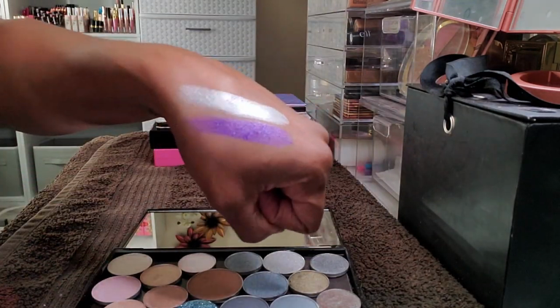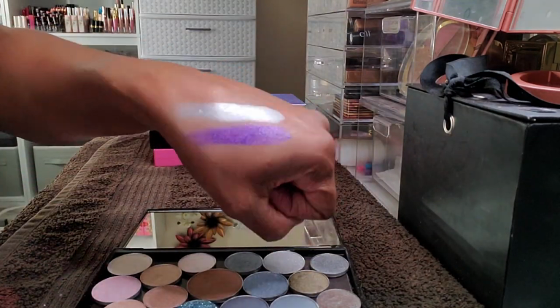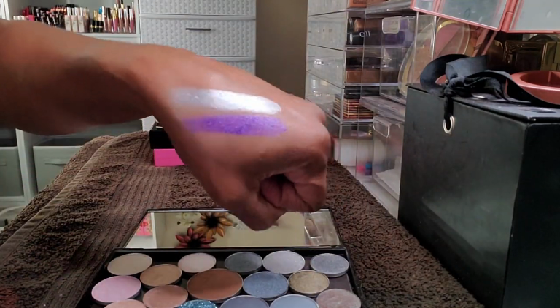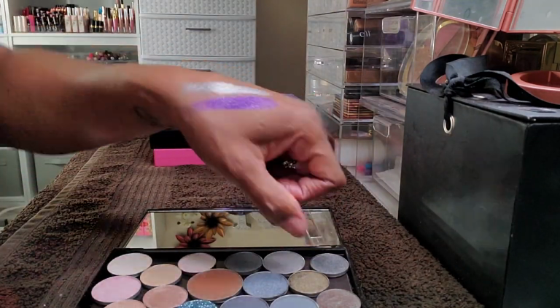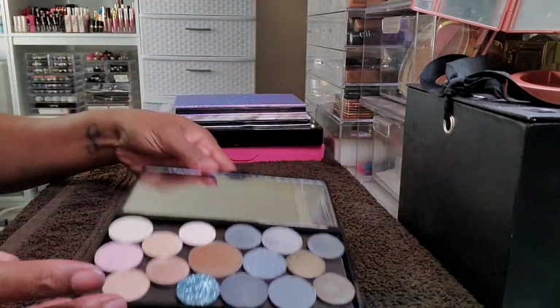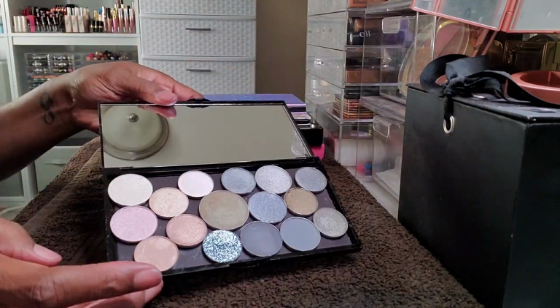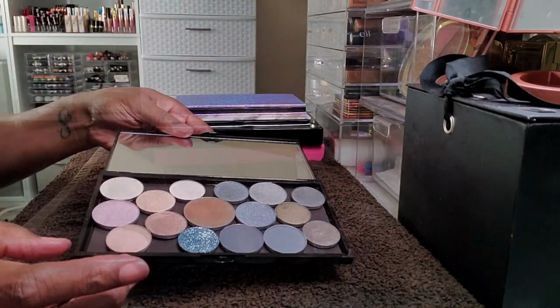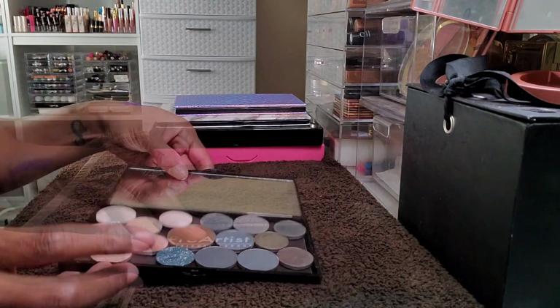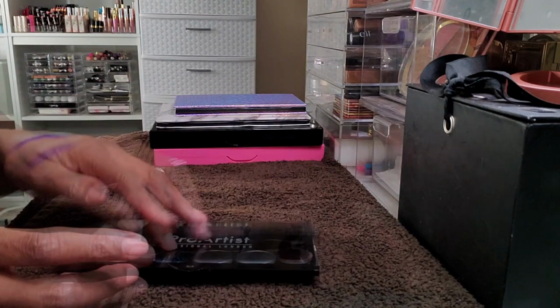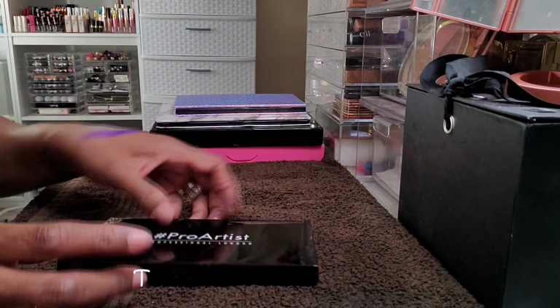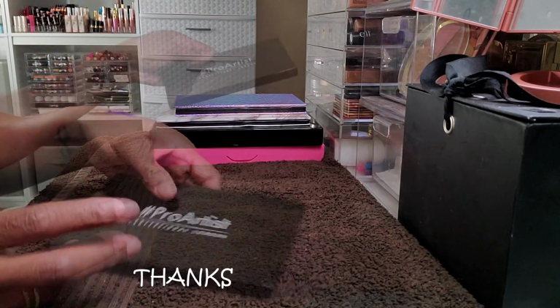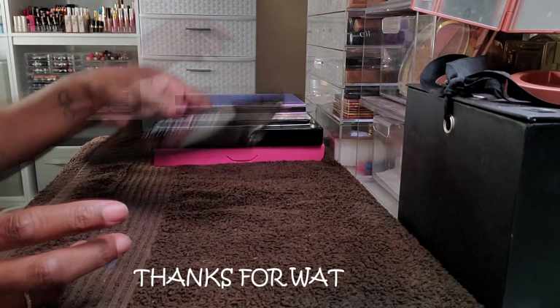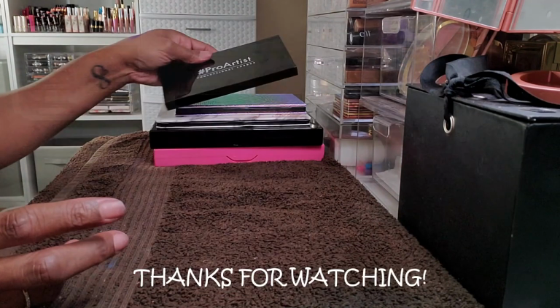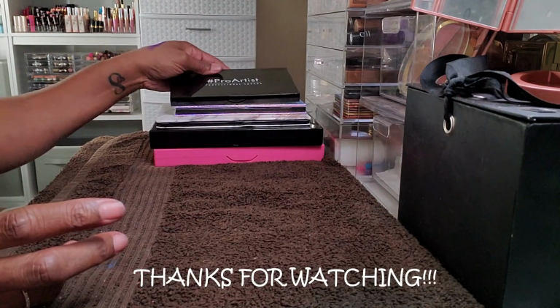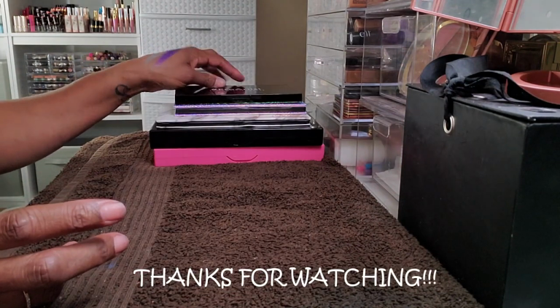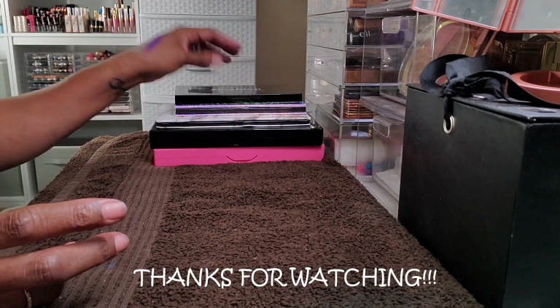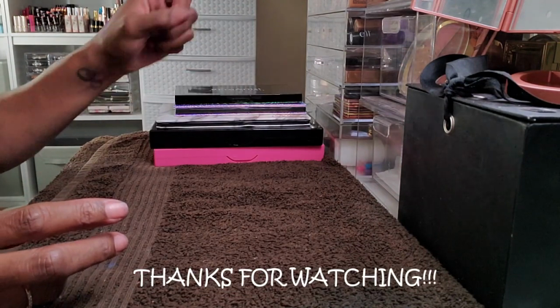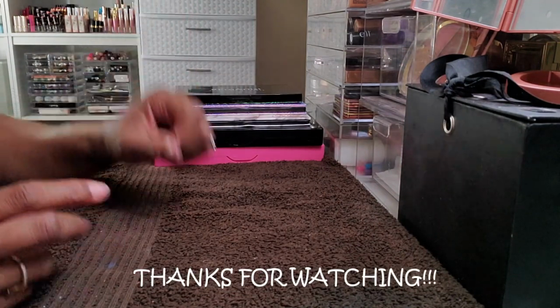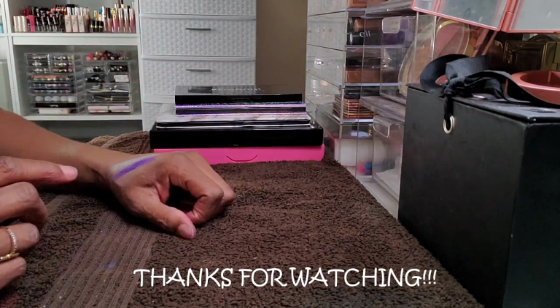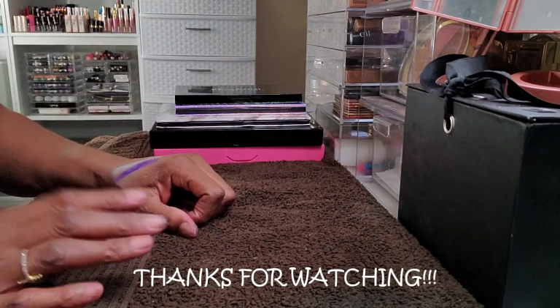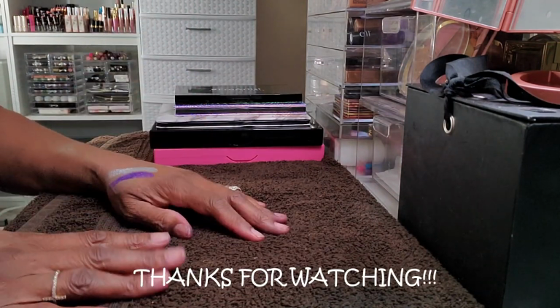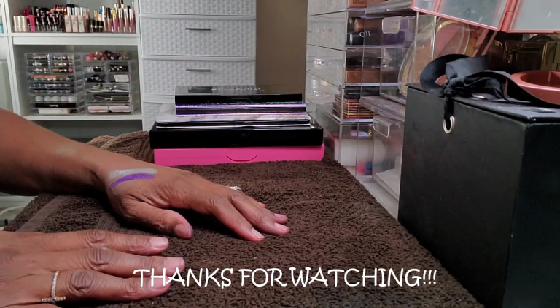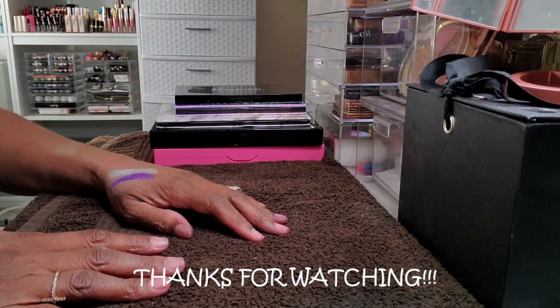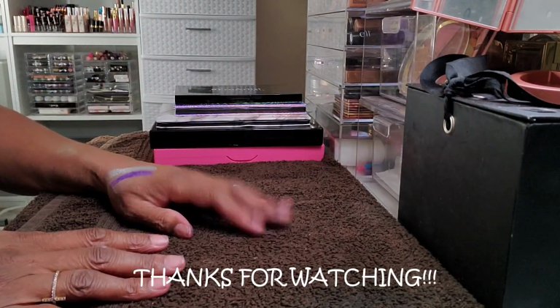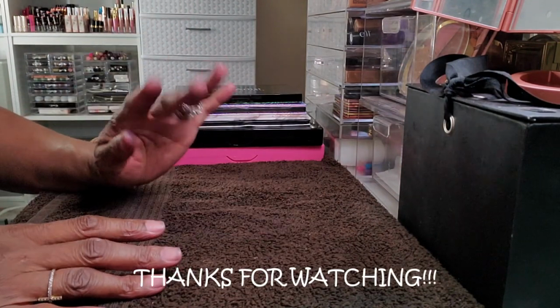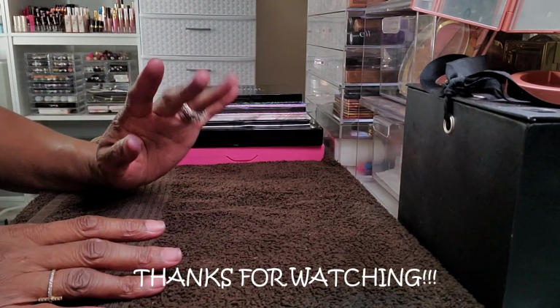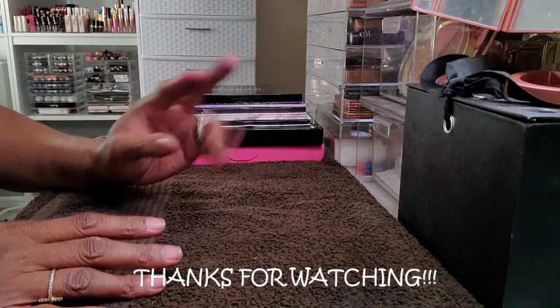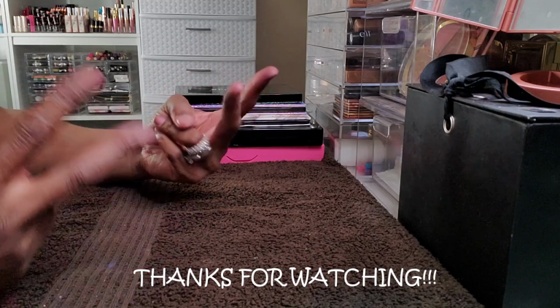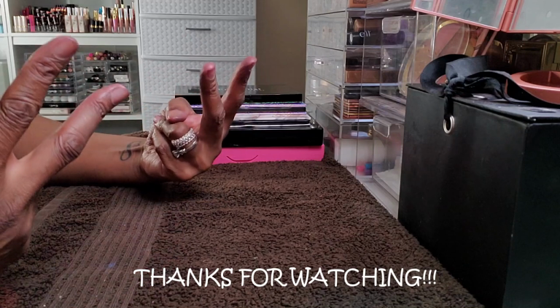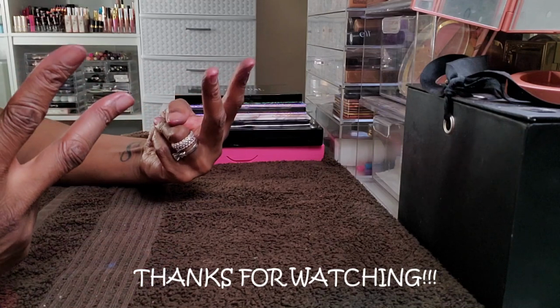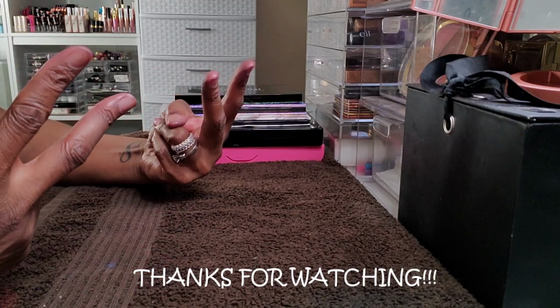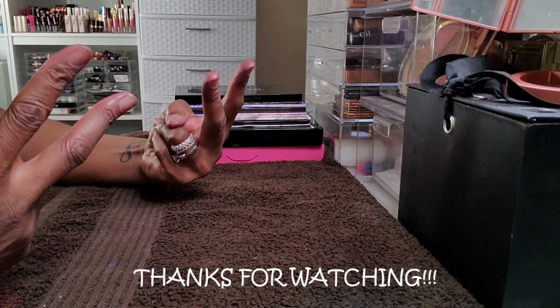Anyways, thank you so much for hanging out with me in my first depotting video. Hope you had a good time, and I will see you later. Toodles!